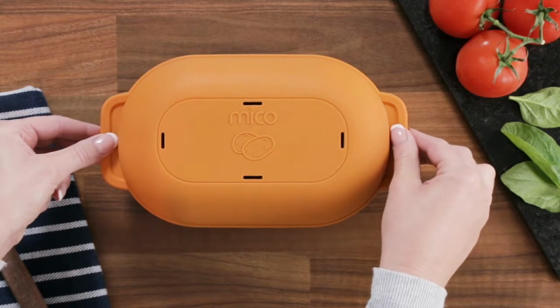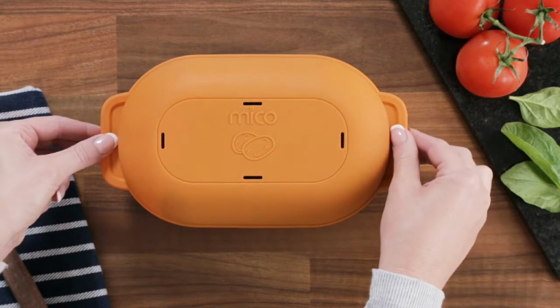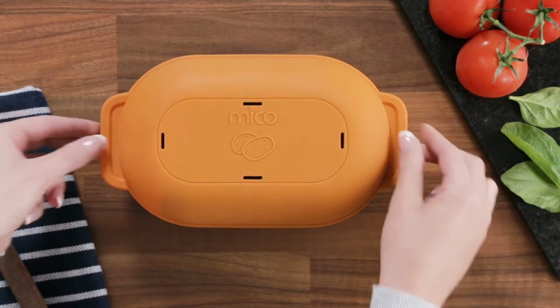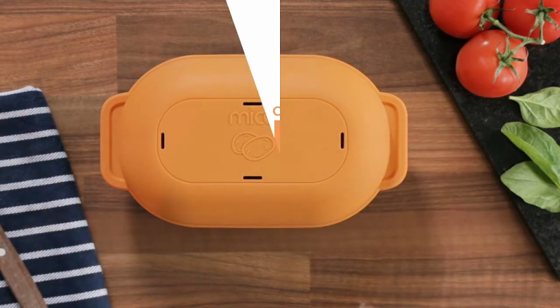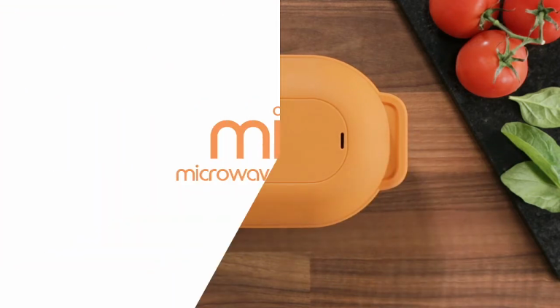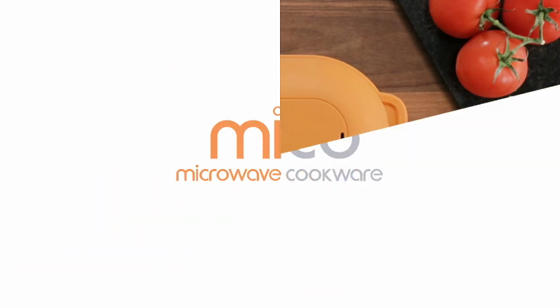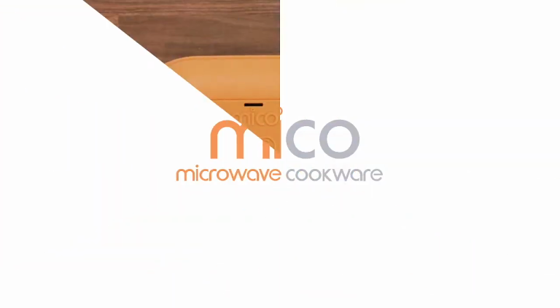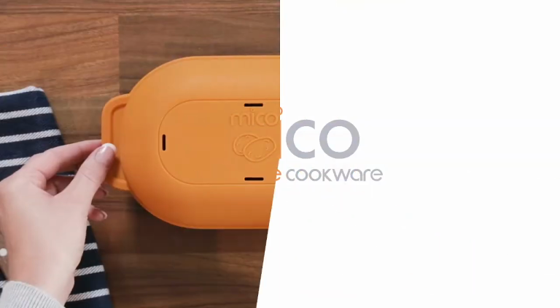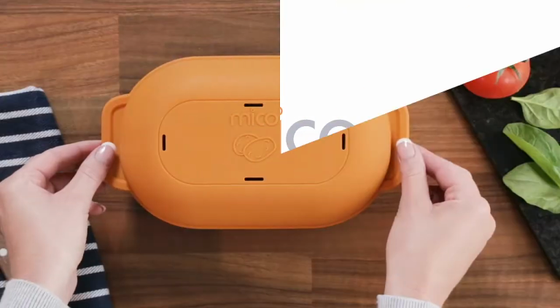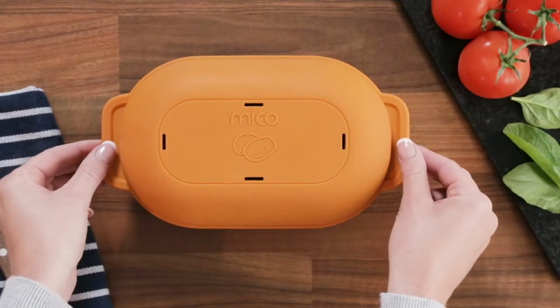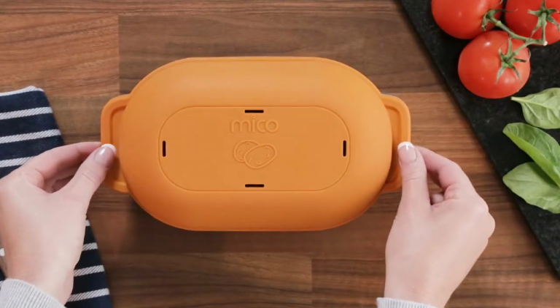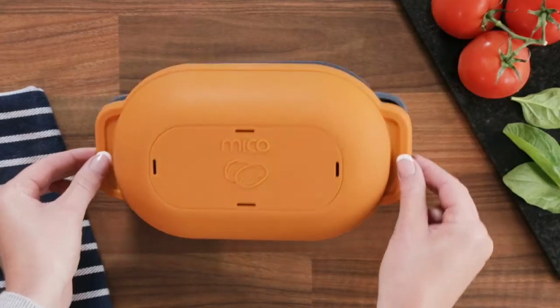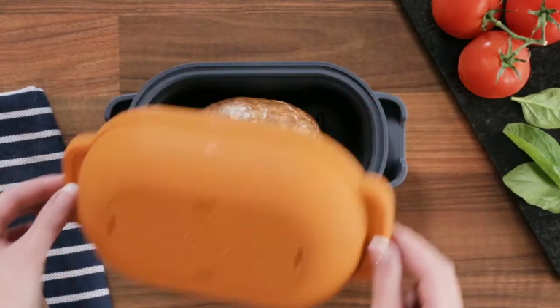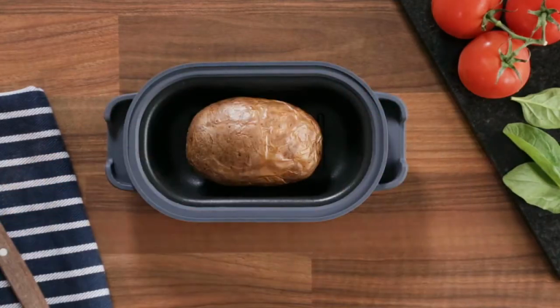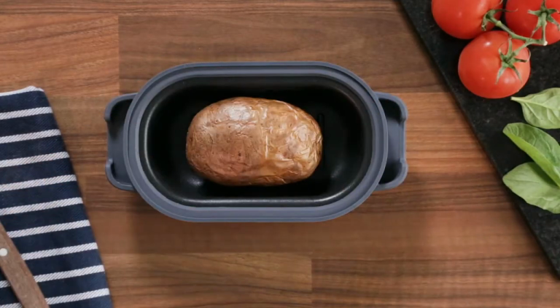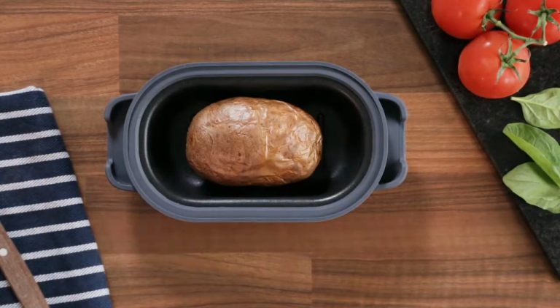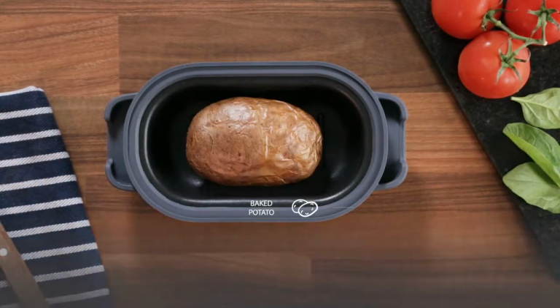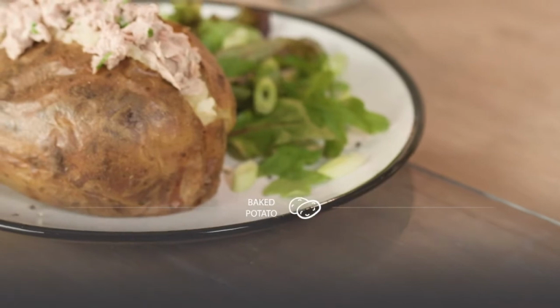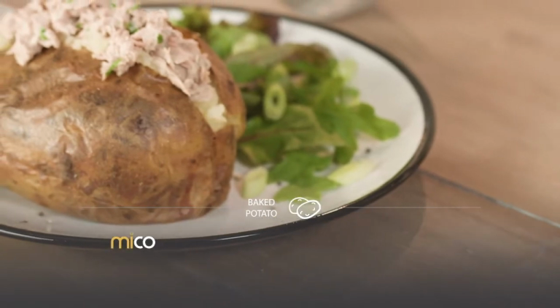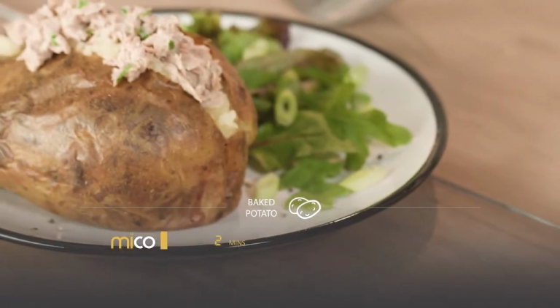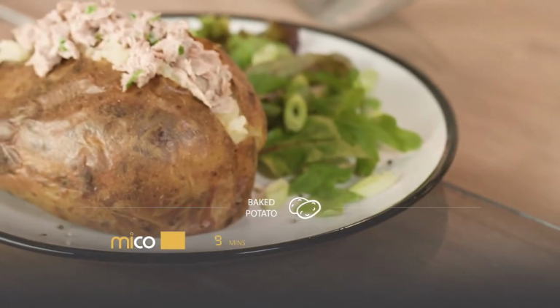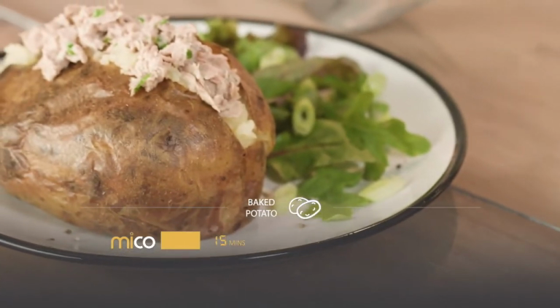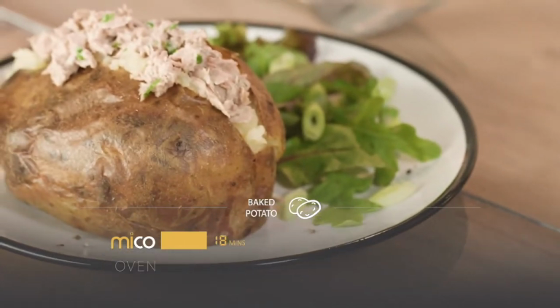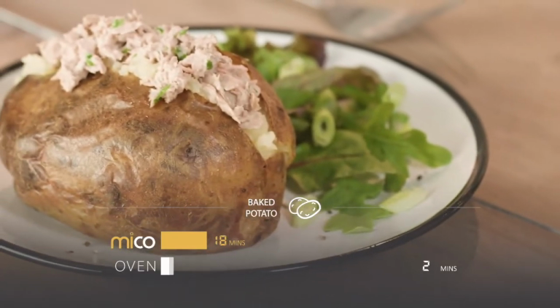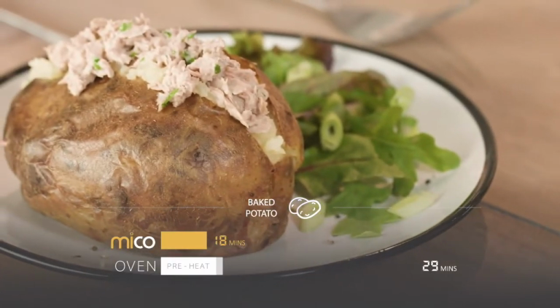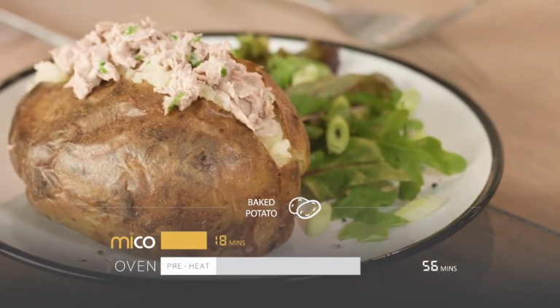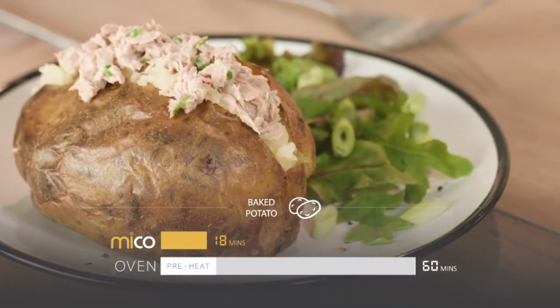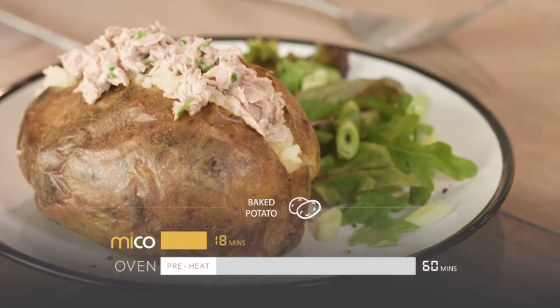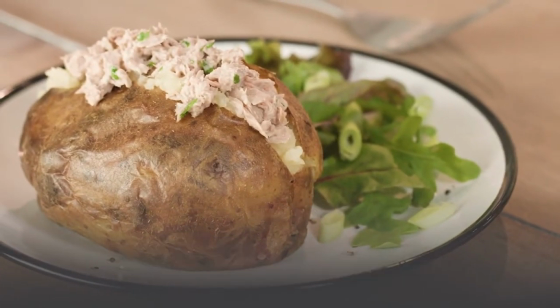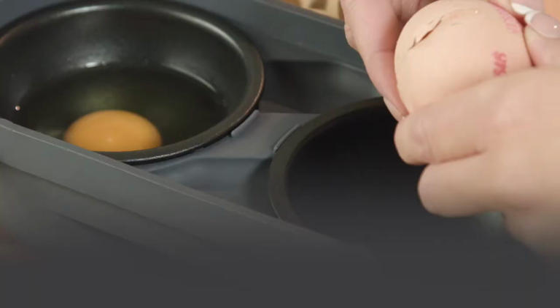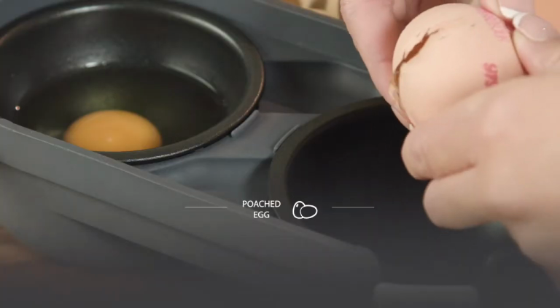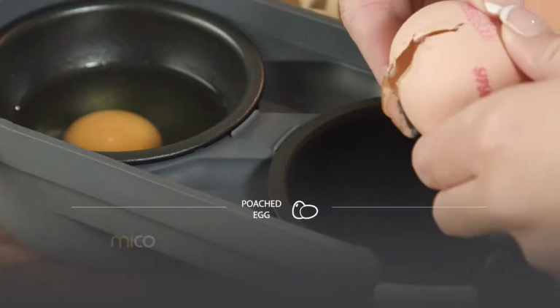Baked potatoes, crisp on the outside, fluffy on the inside, just as if they were oven-baked, but cooked in a fraction of the time in the Myco potato baker.